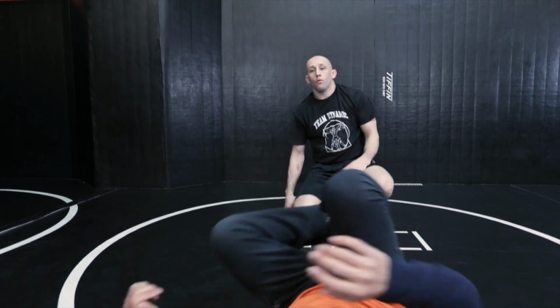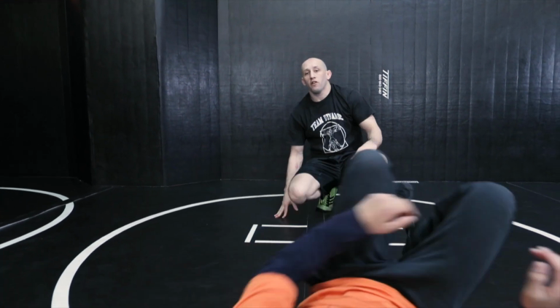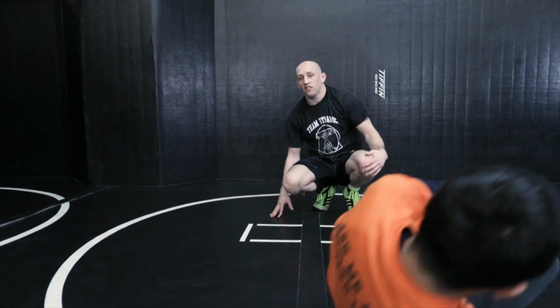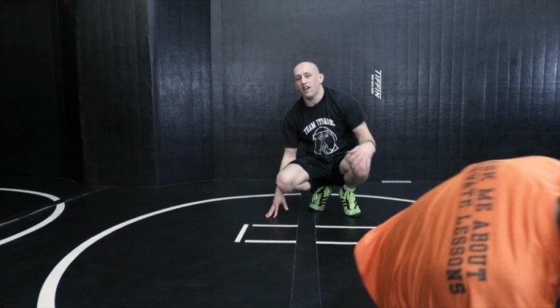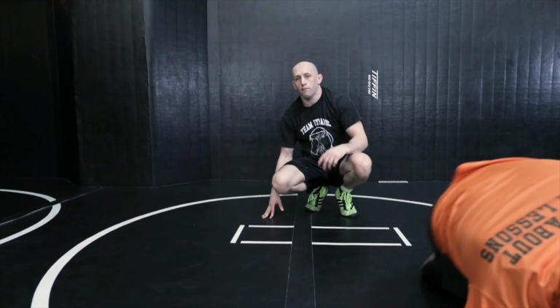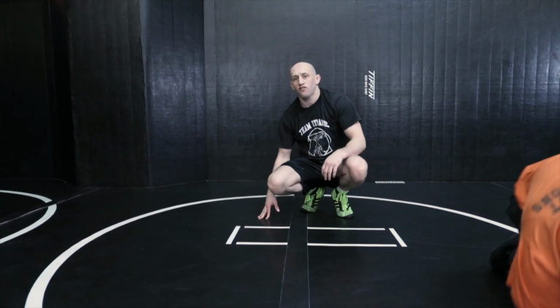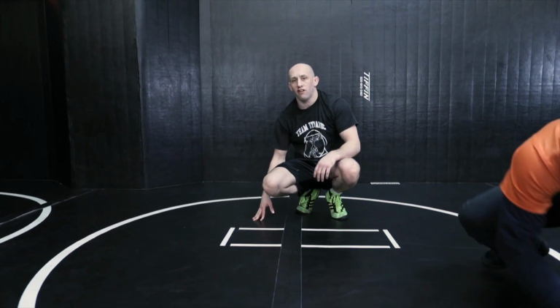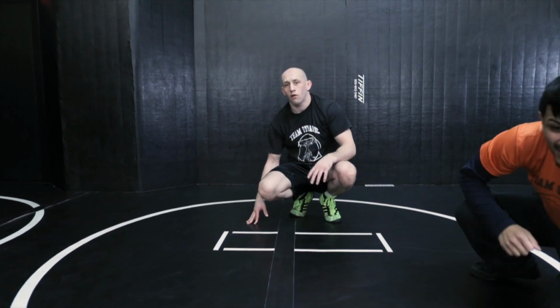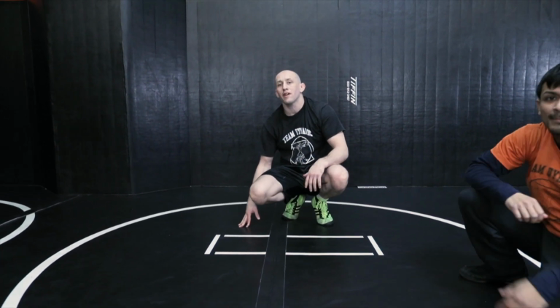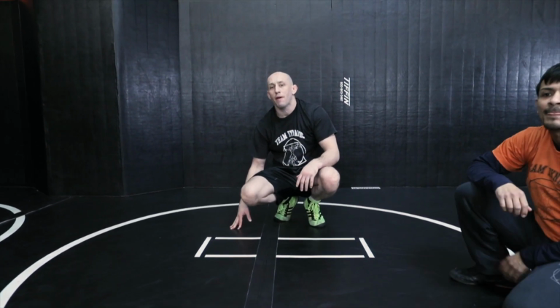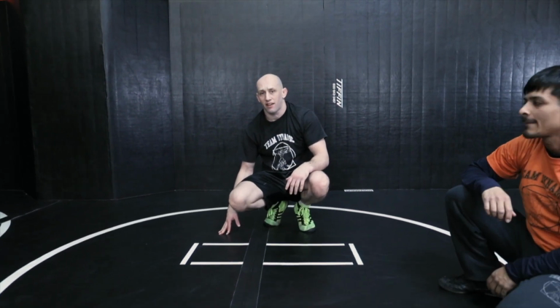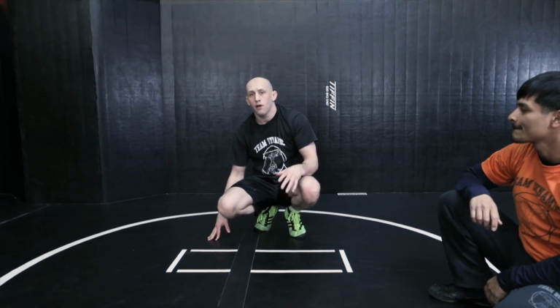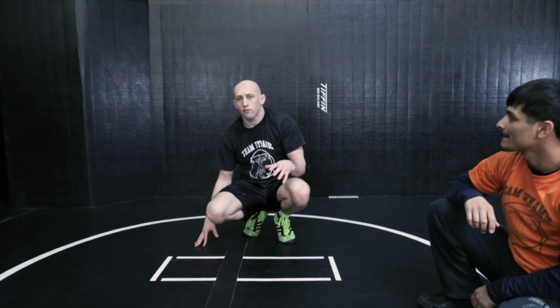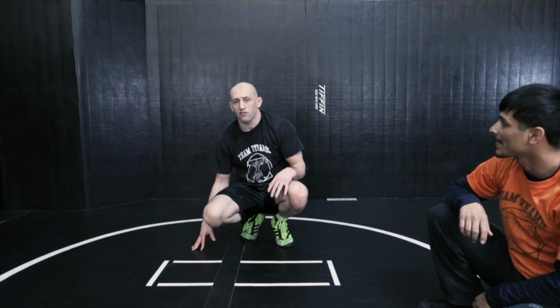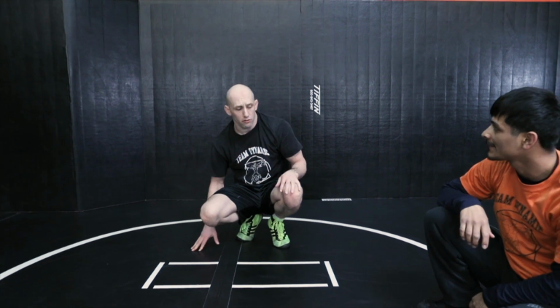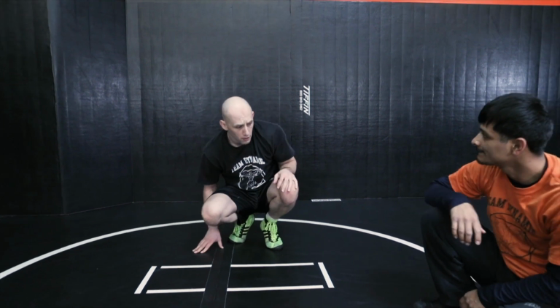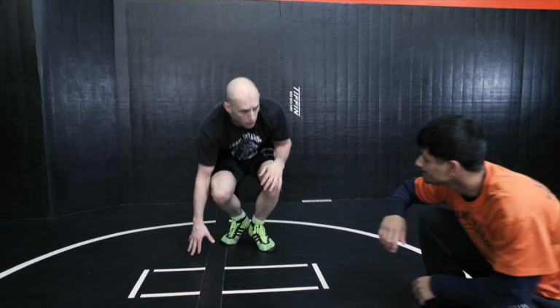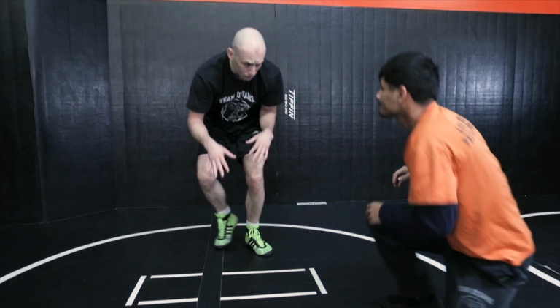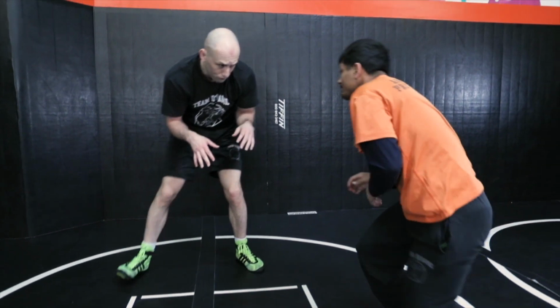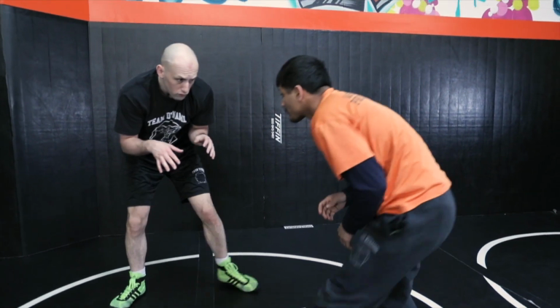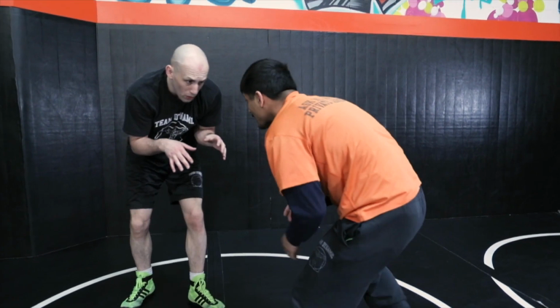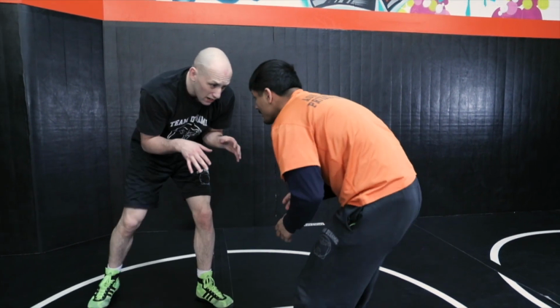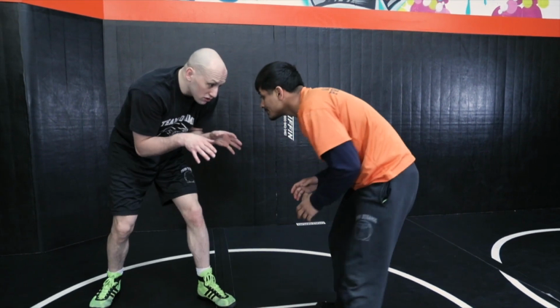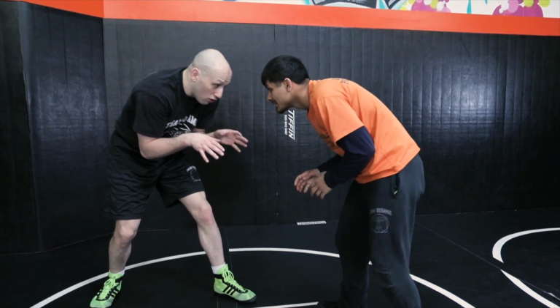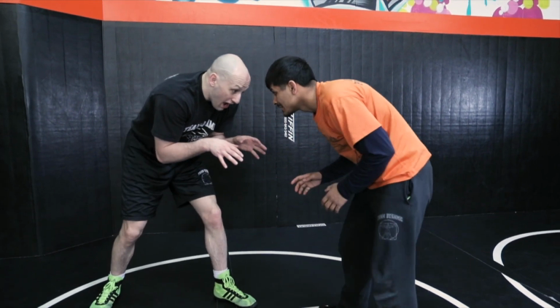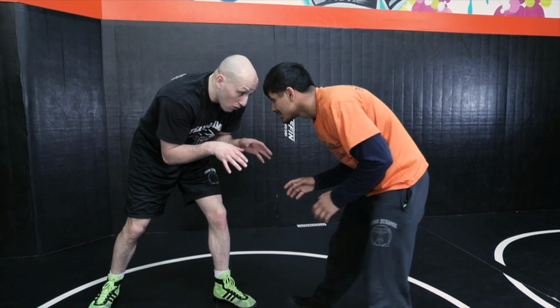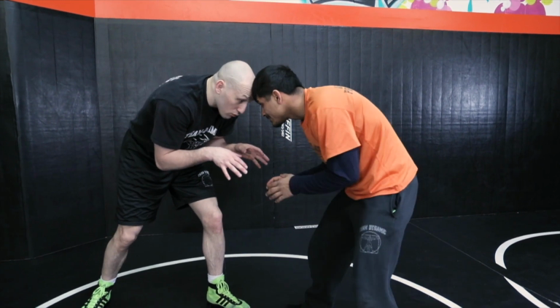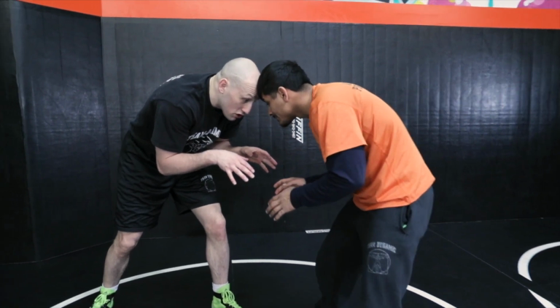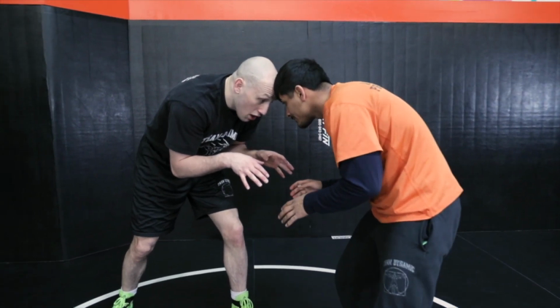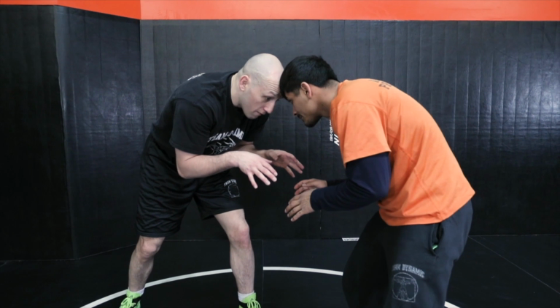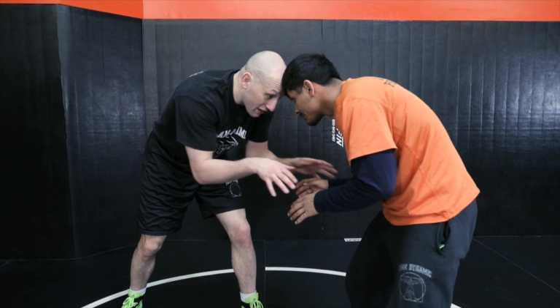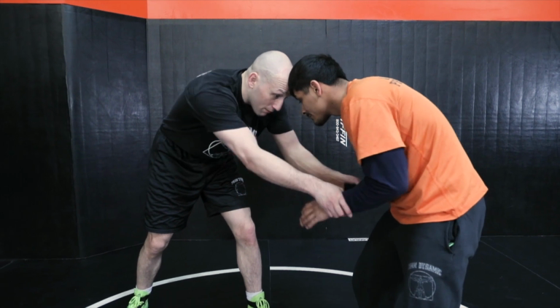We're focusing on the setup for our single leg, and we're doing a headbang setup from wrist control. When I get wrist control, I don't want to reach far to get him.